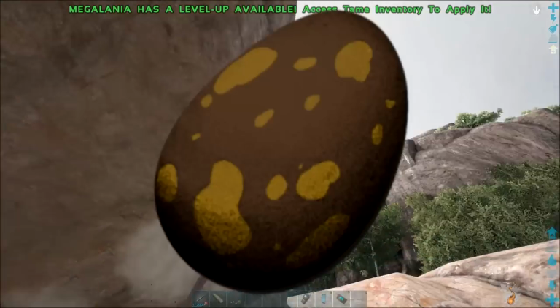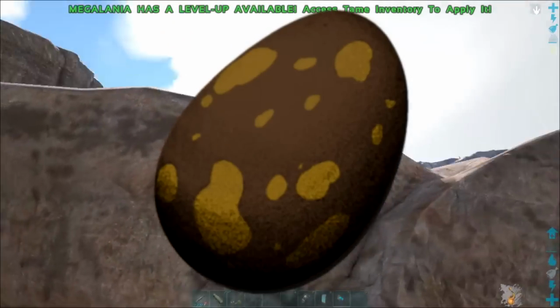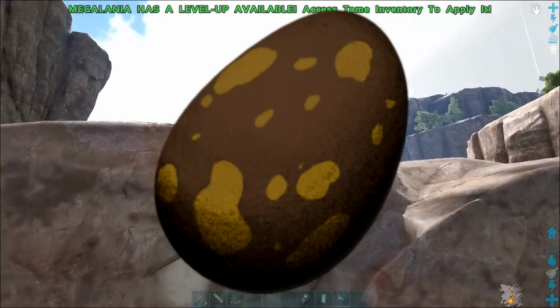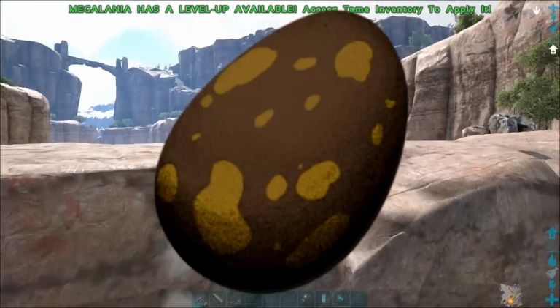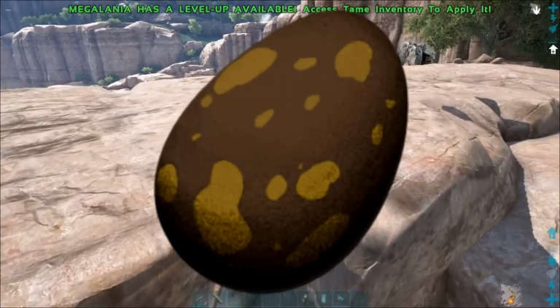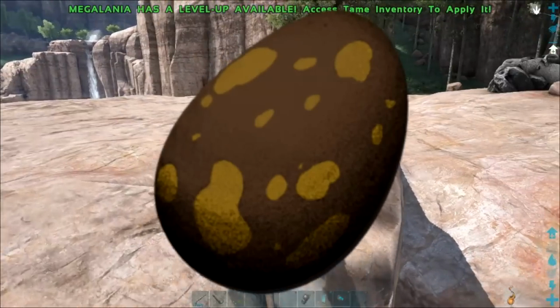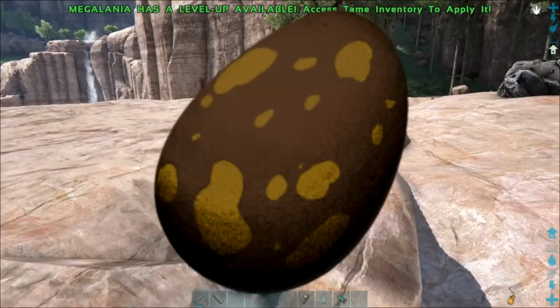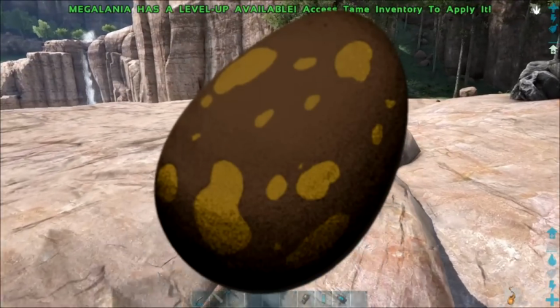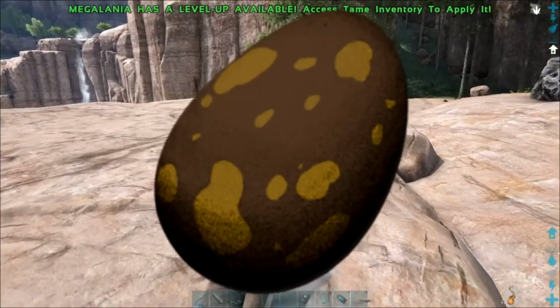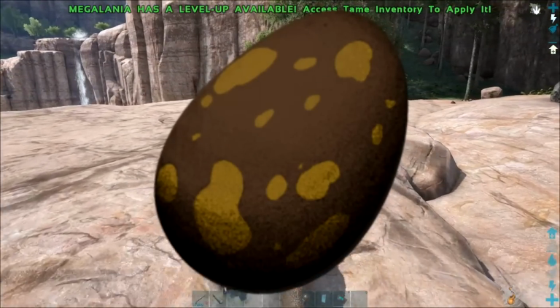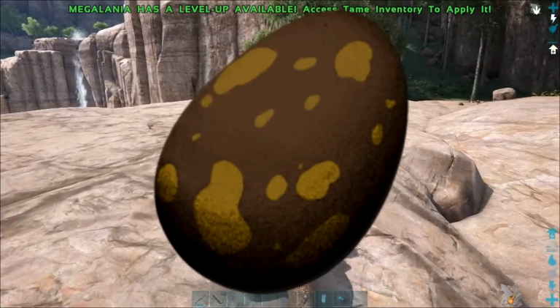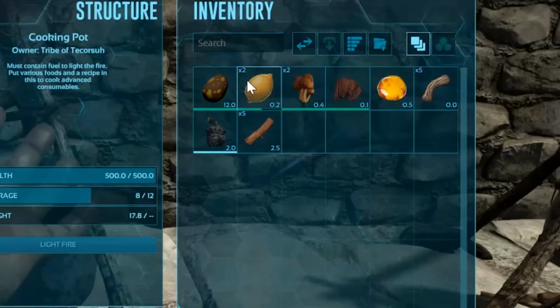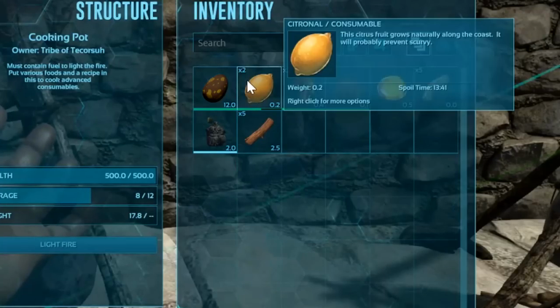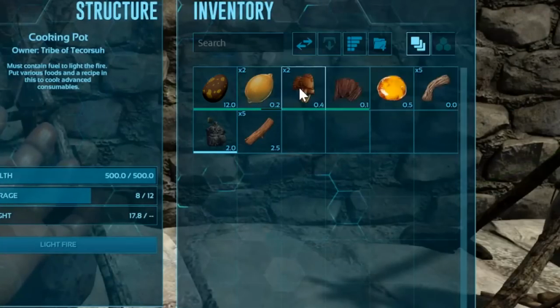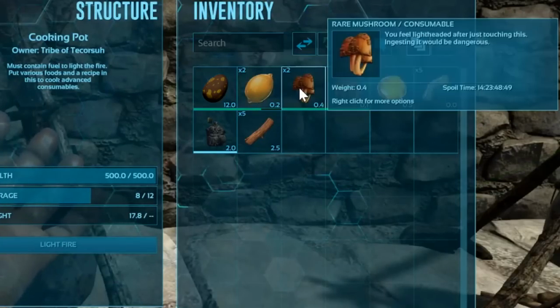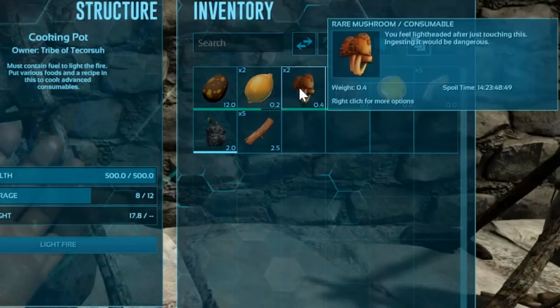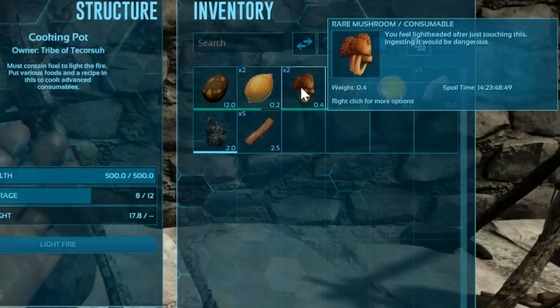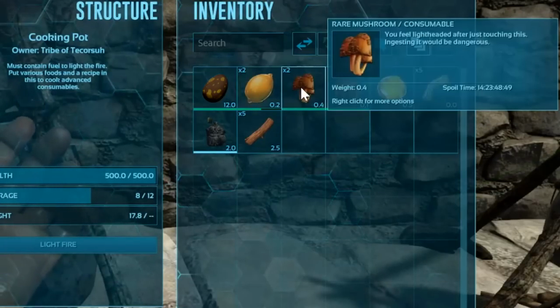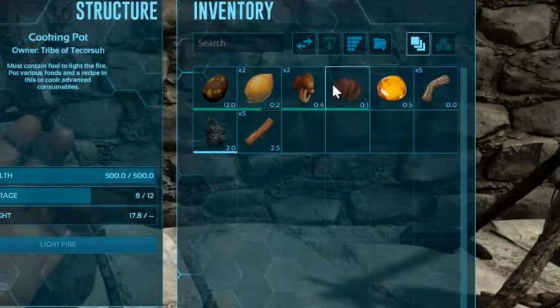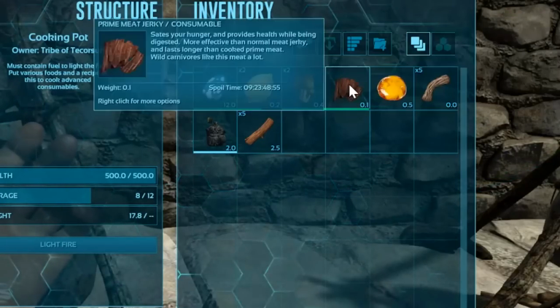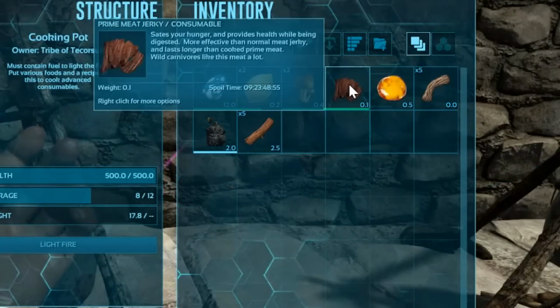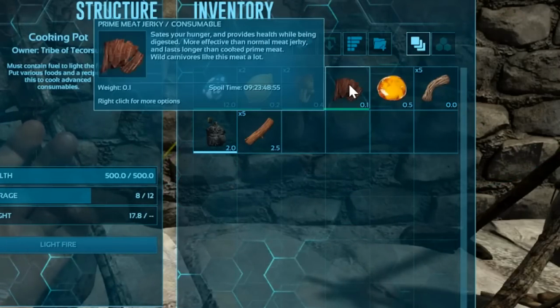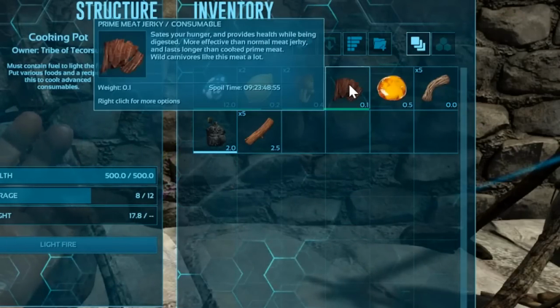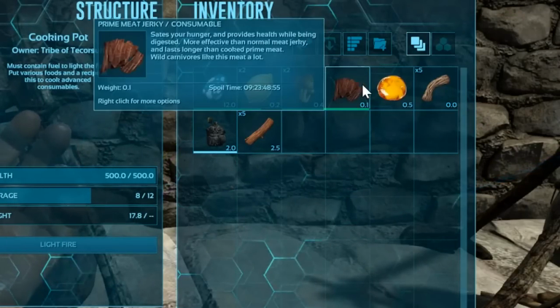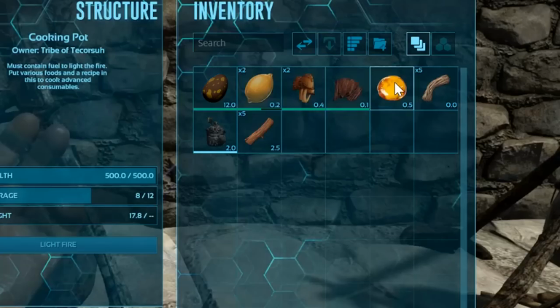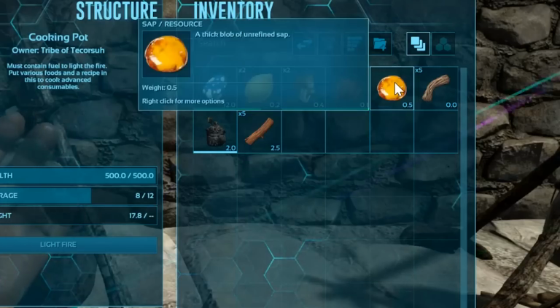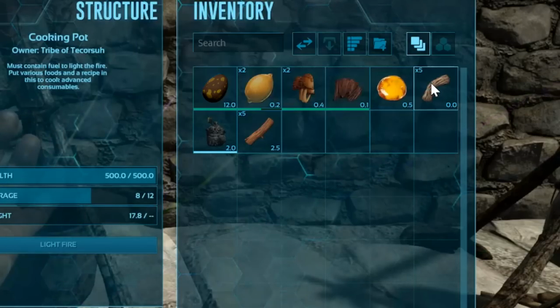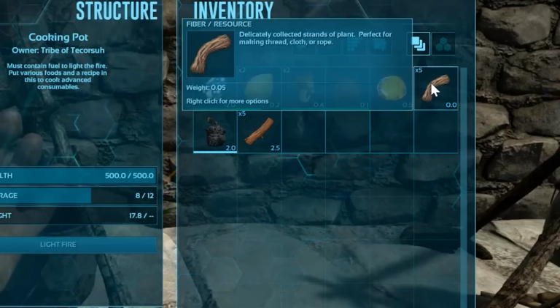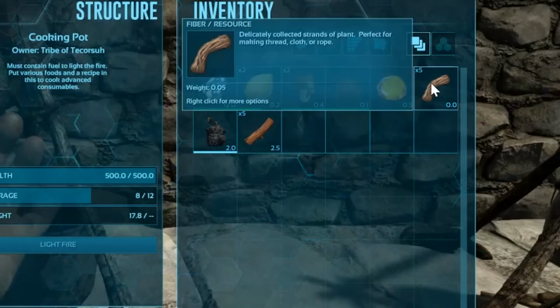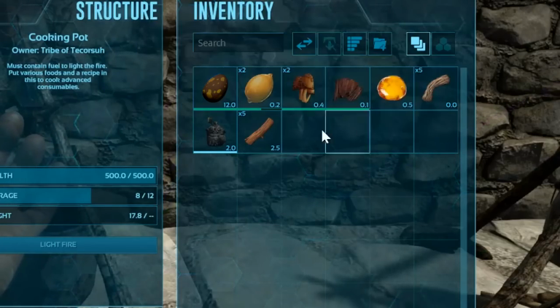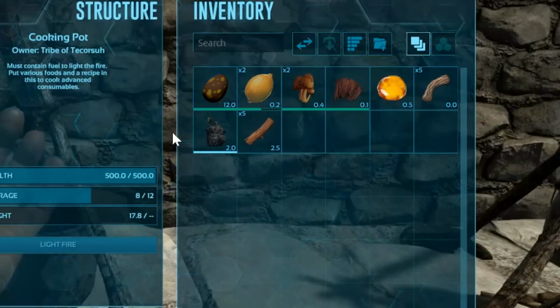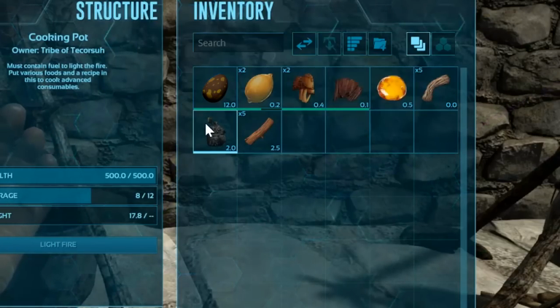Megalonia eggs are used in the superior egg kibble along with 2 citronal, 2 rare mushrooms, 1 prime meat jerky, 1 sap, 5 fiber, and 1 water.